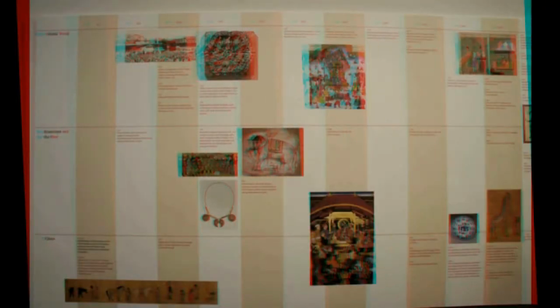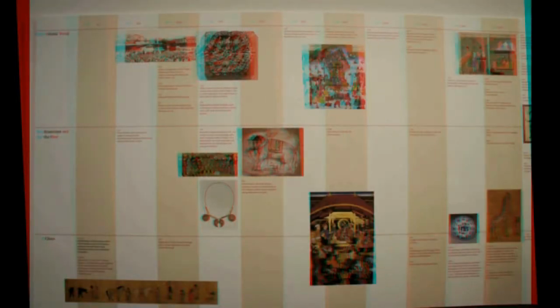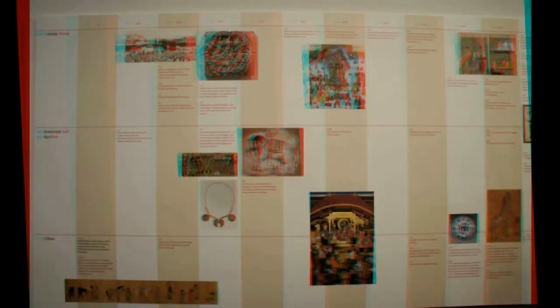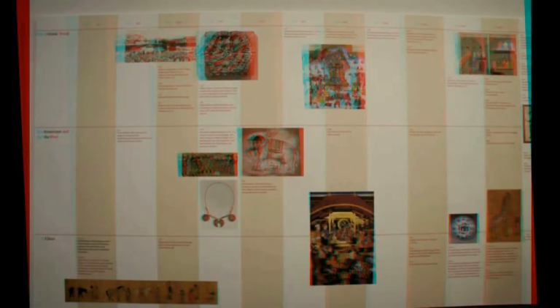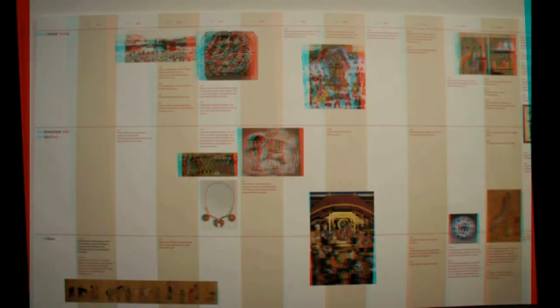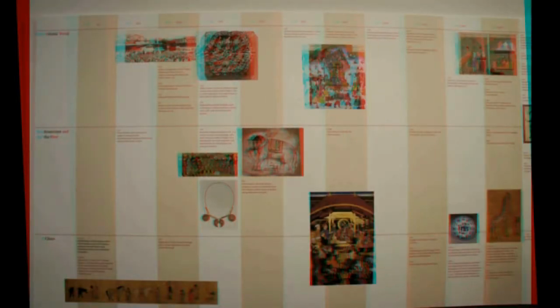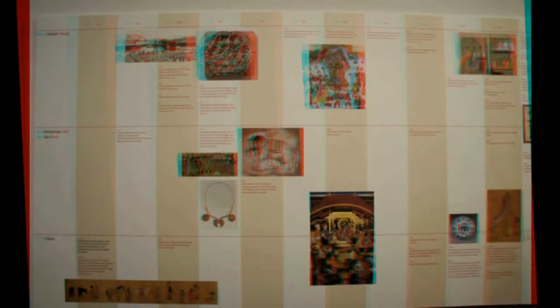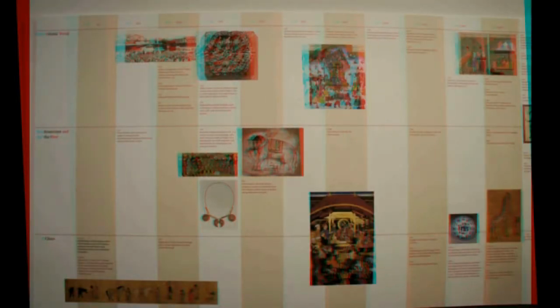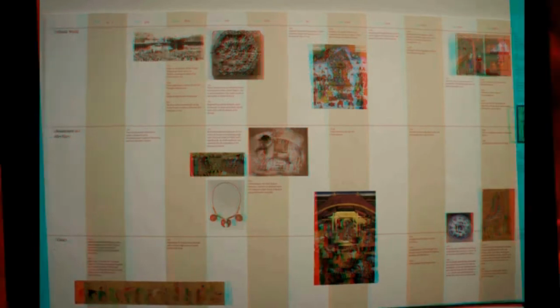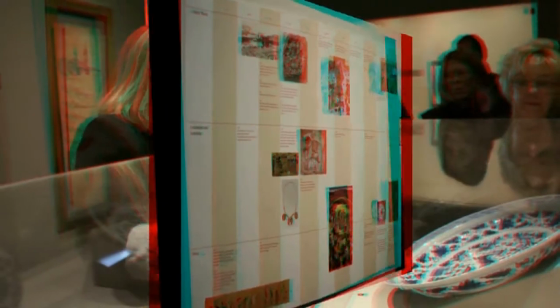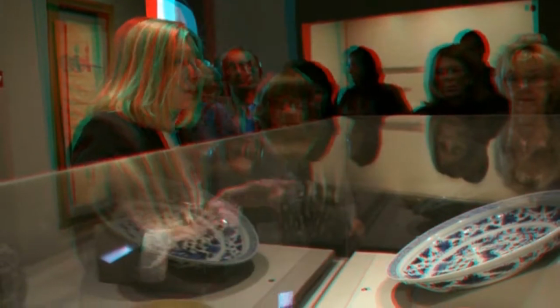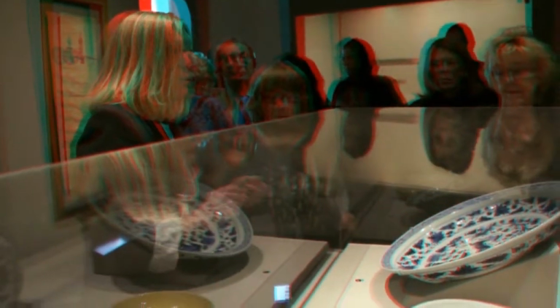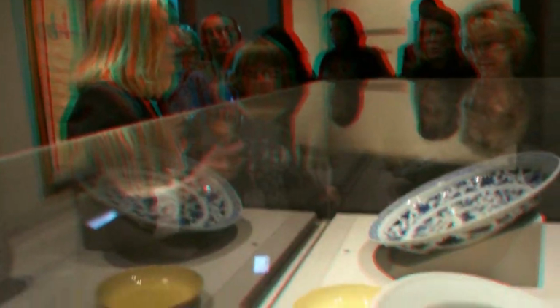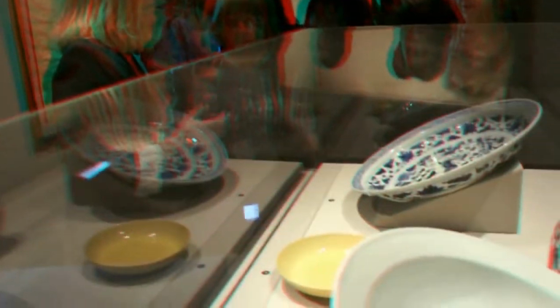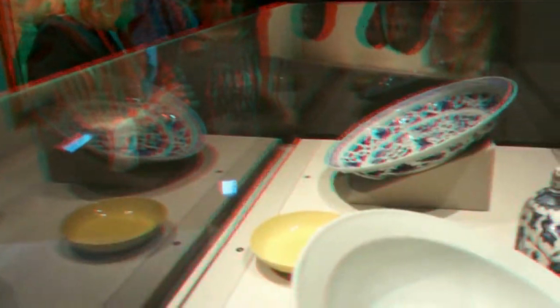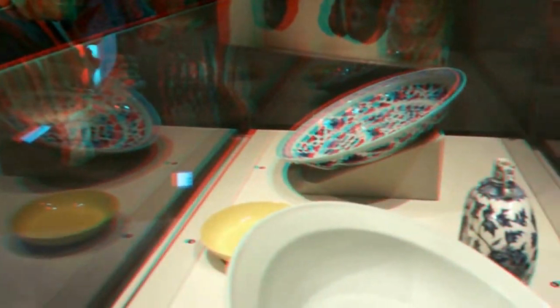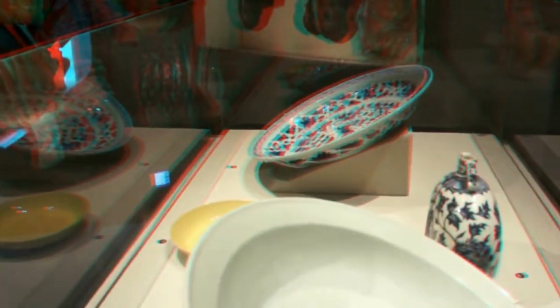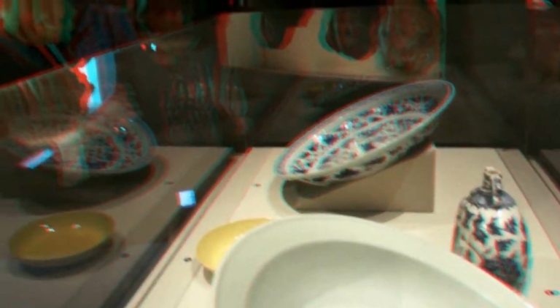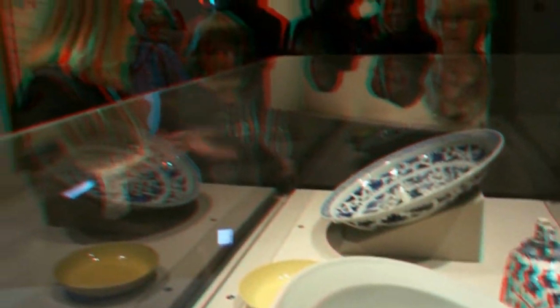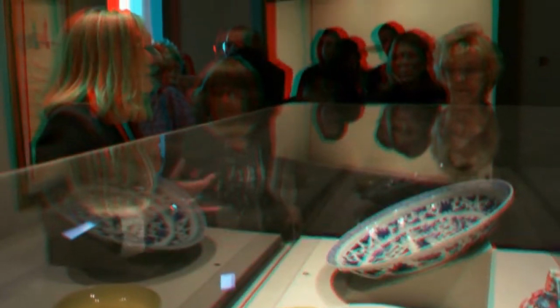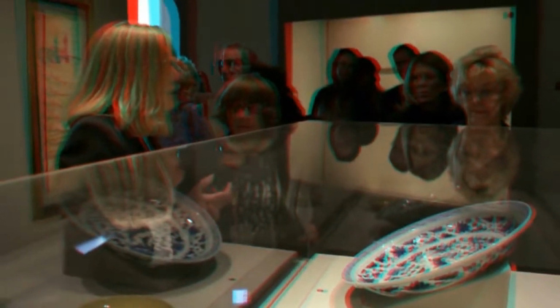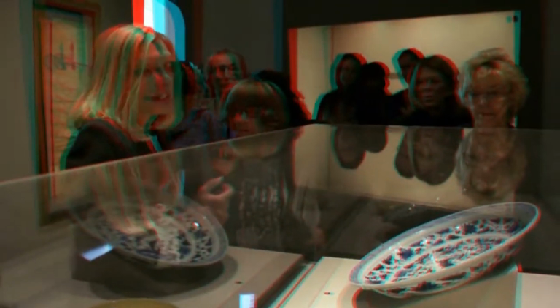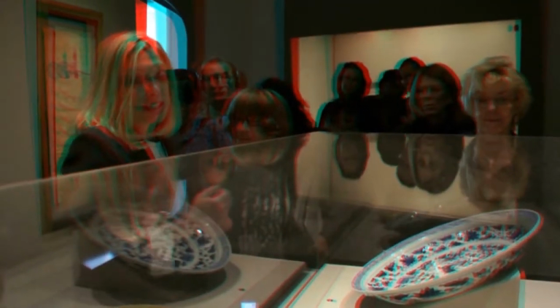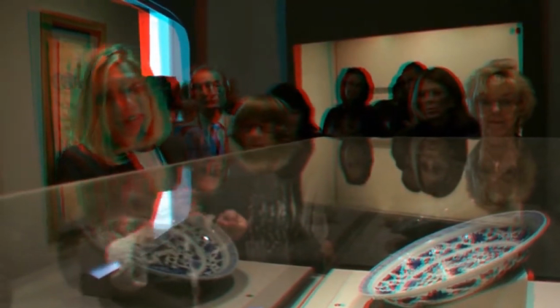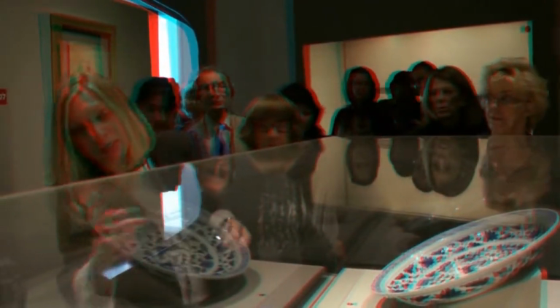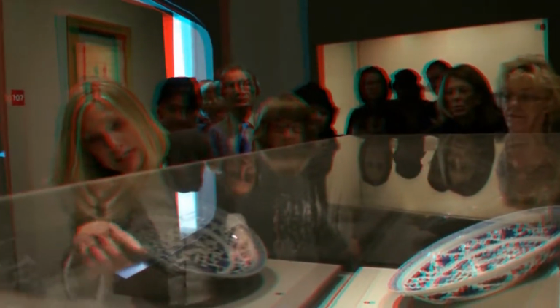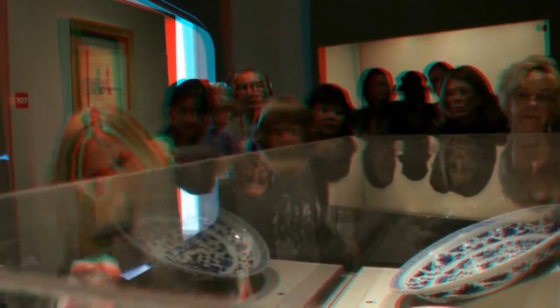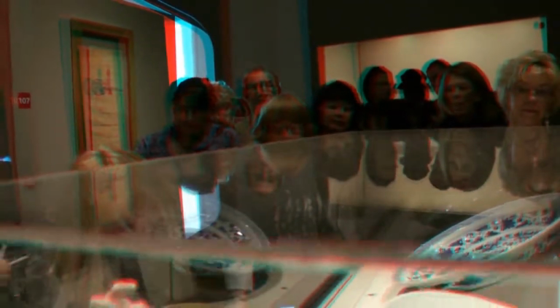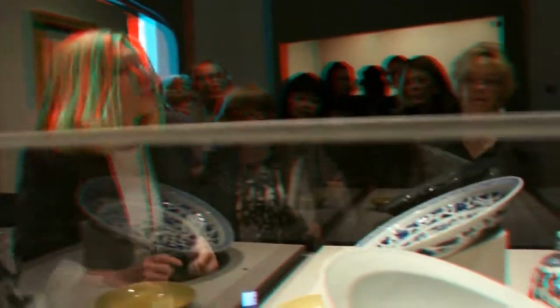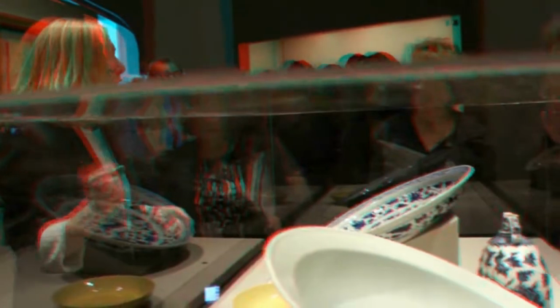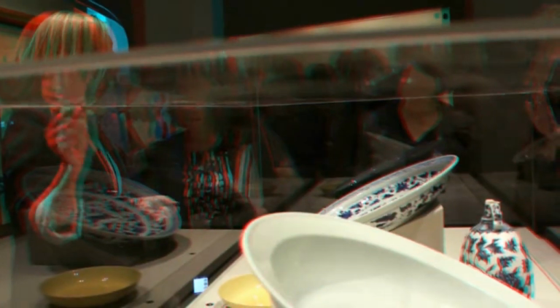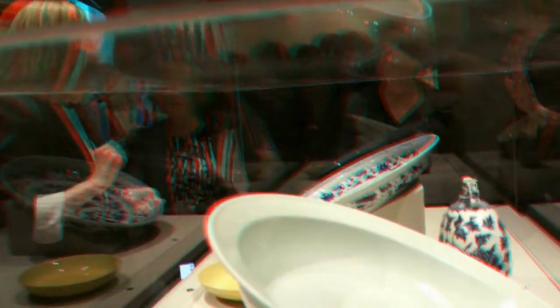In this case we have a Persian manuscript illustration, and every one of these pieces belonged to a Mughal emperor in India, and they would likely have received them as gifts. In some cases, if you look very closely, you can see there are names written on them.